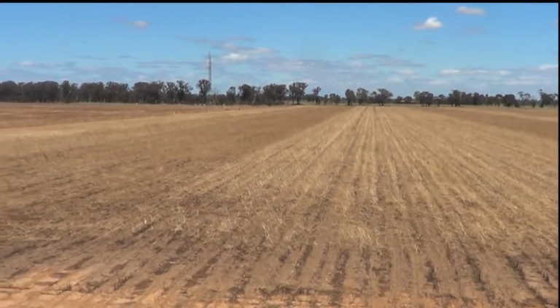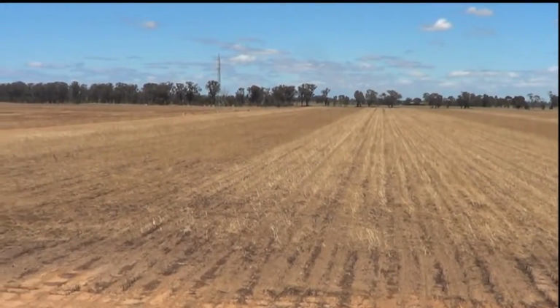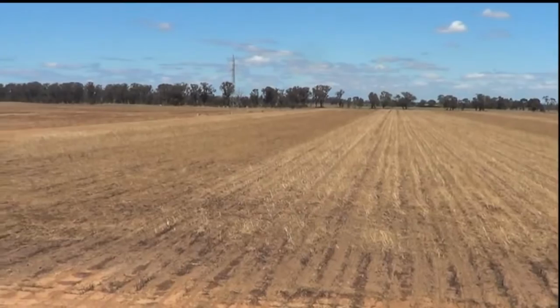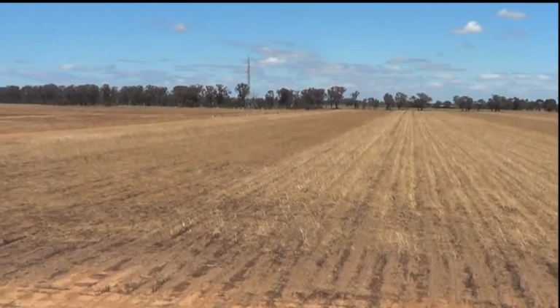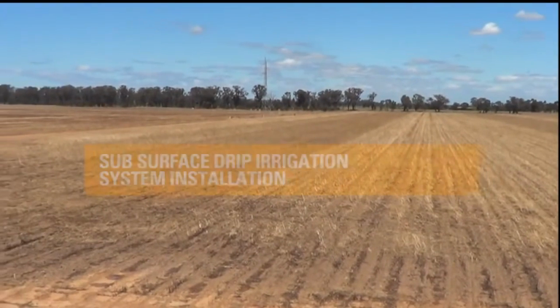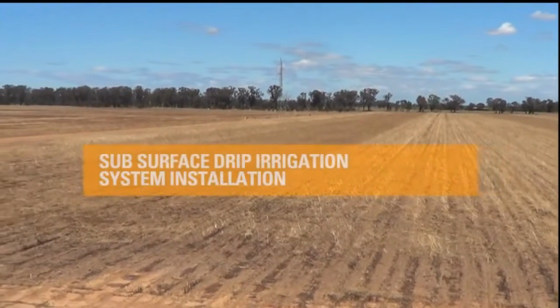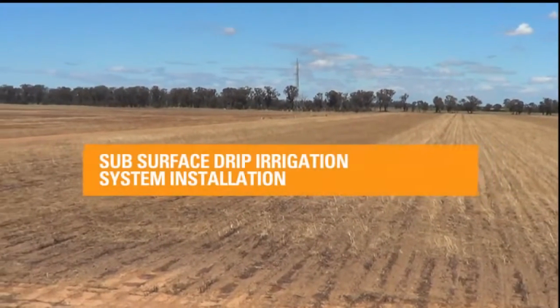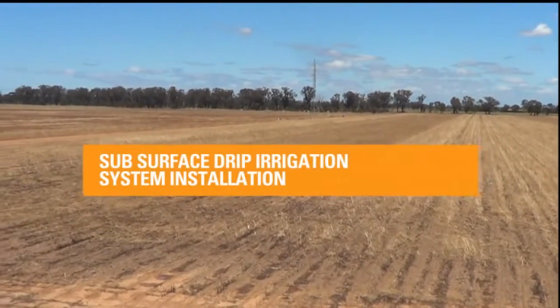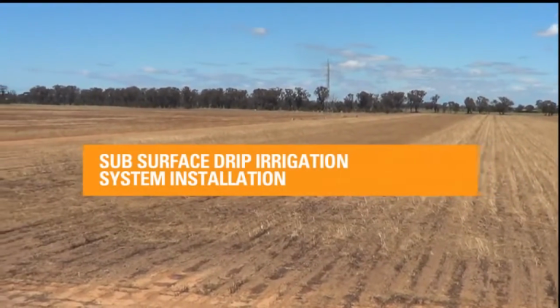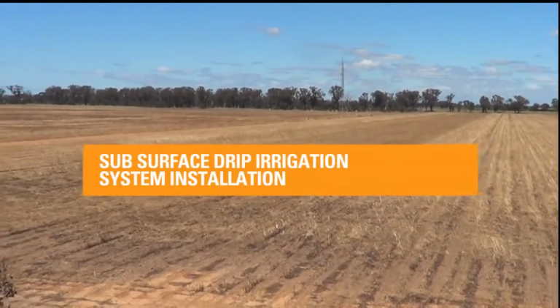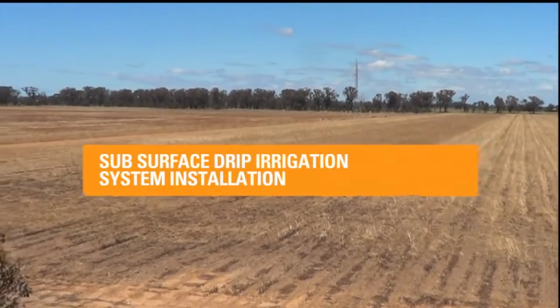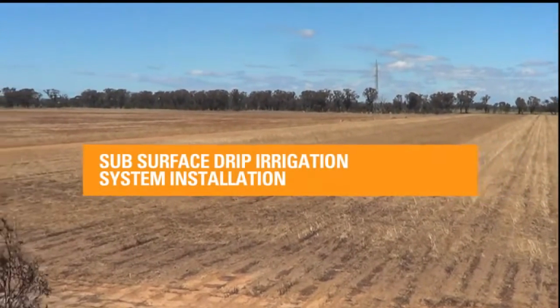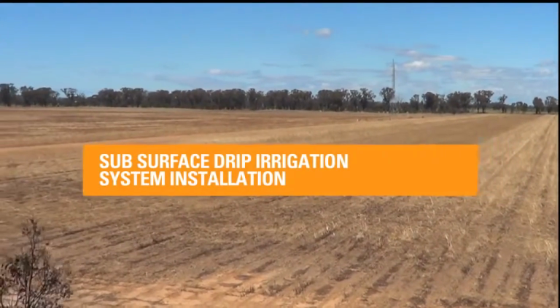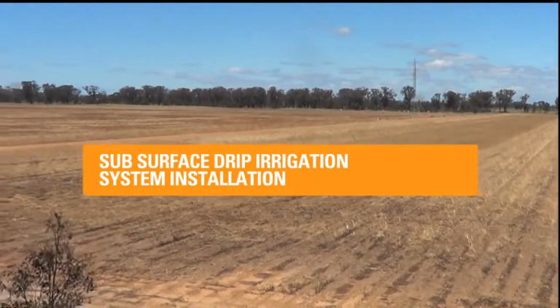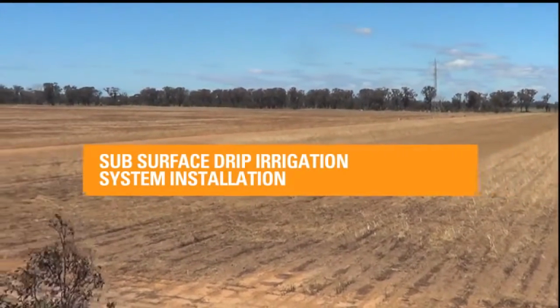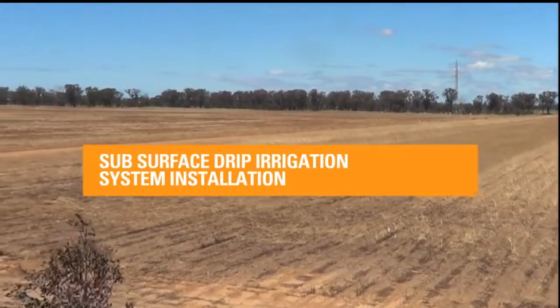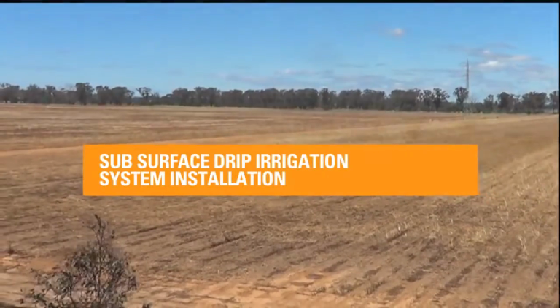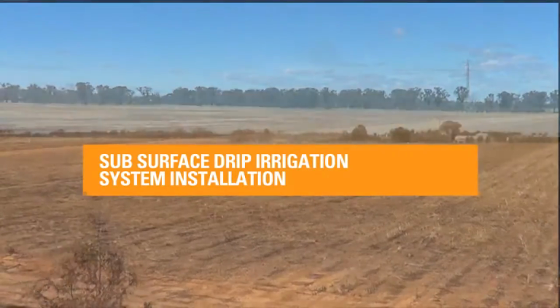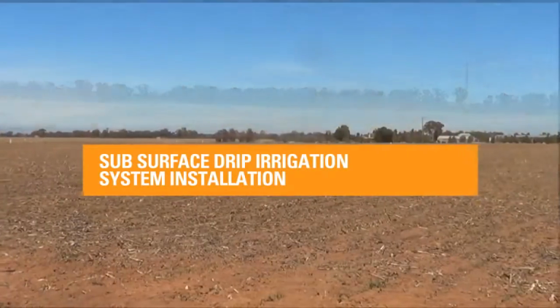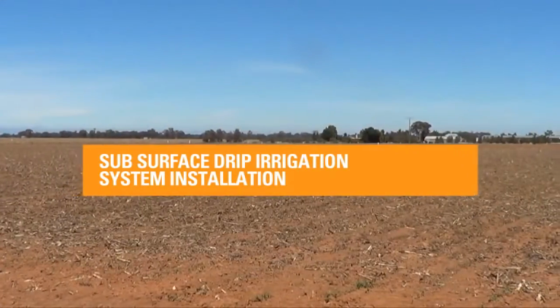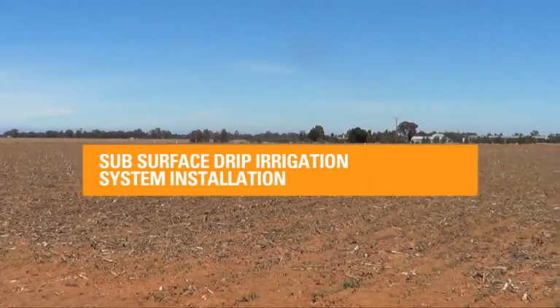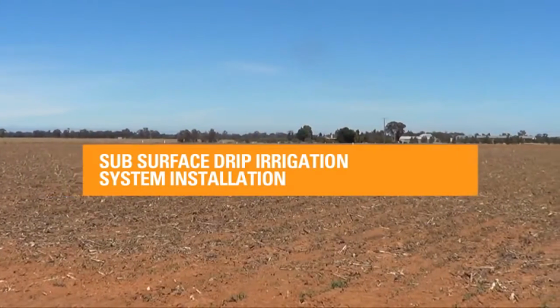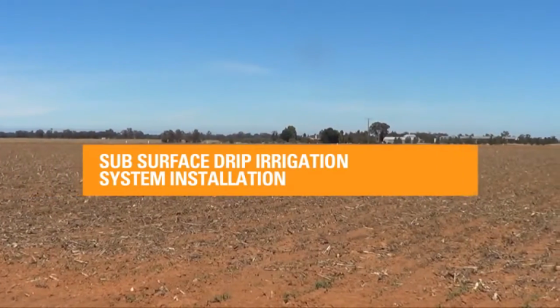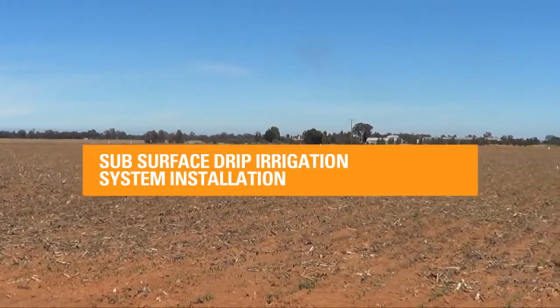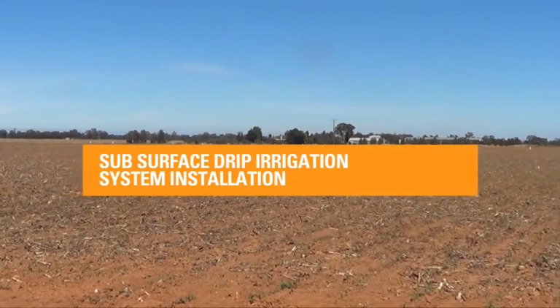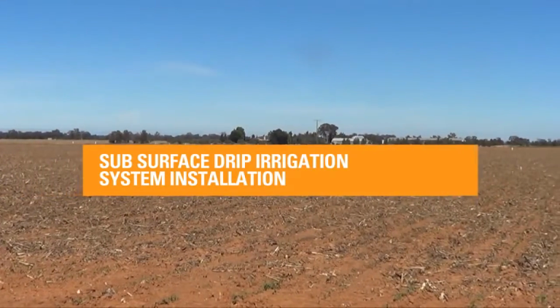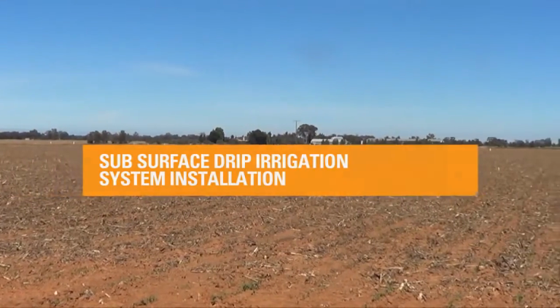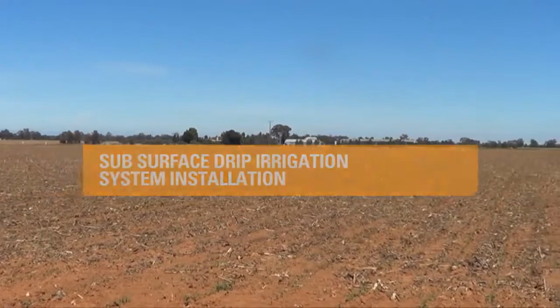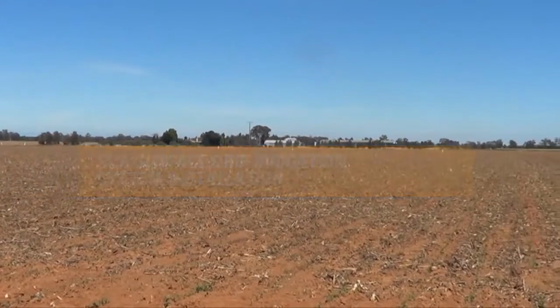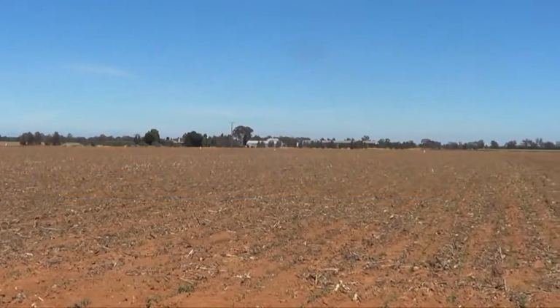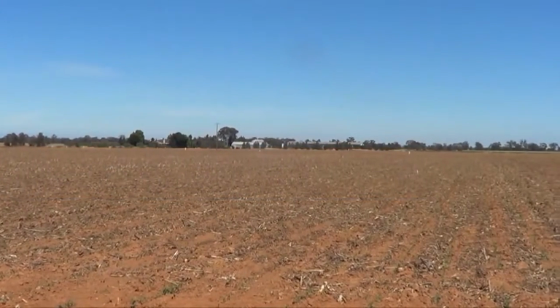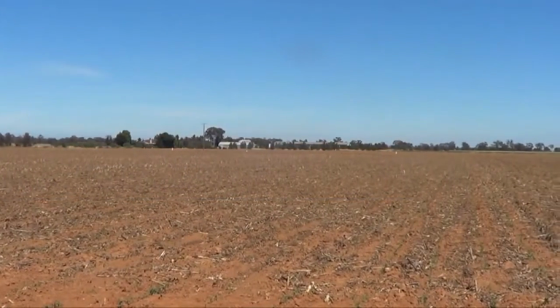We're going to take you through the installation of a 100 hectare subsurface drip irrigation system in Northern Victoria. Of all irrigation methods, subsurface drip helps achieve the highest yields and the best water use efficiency.